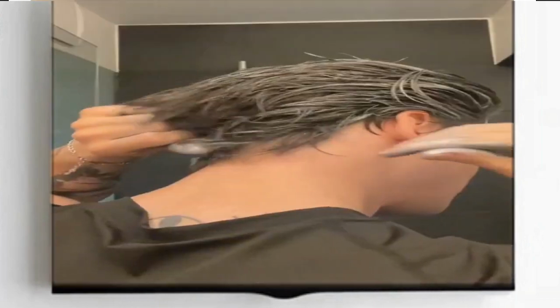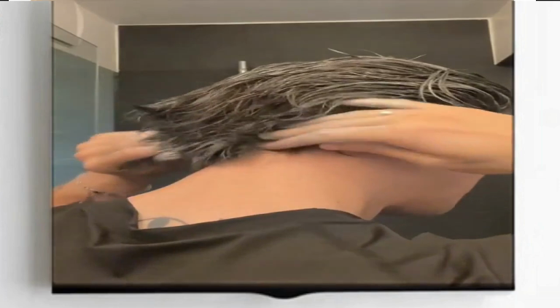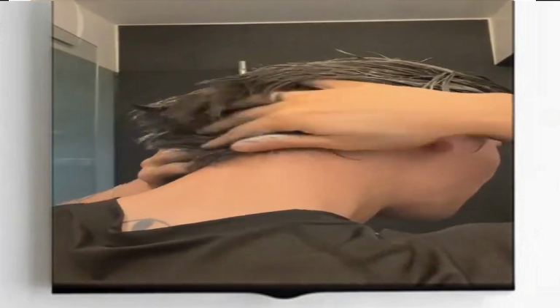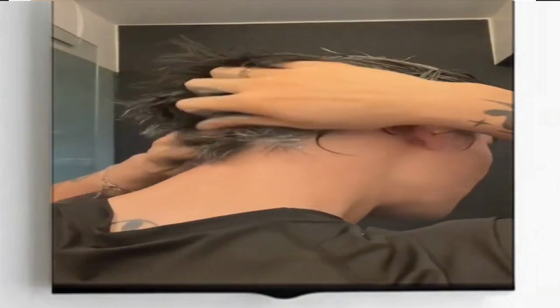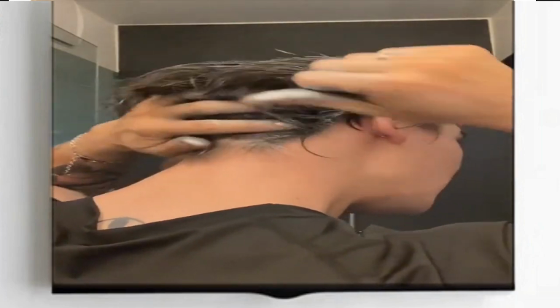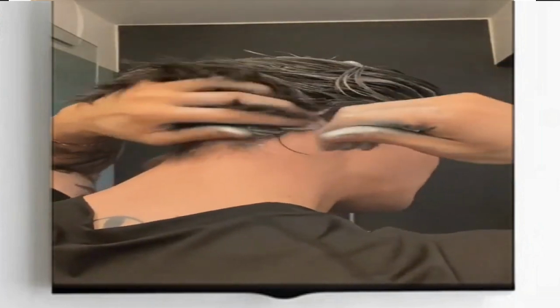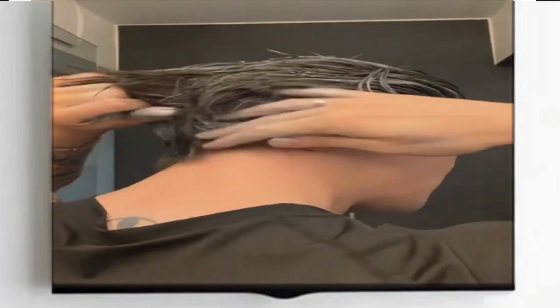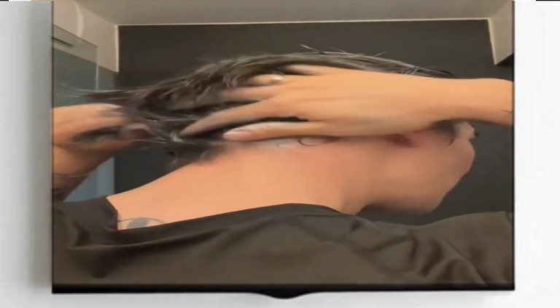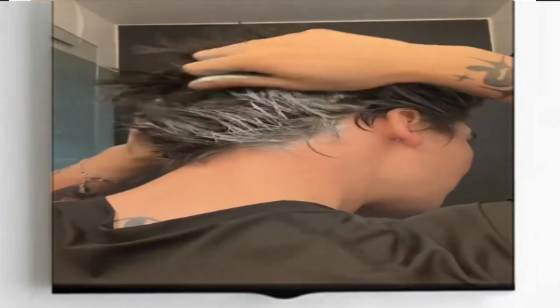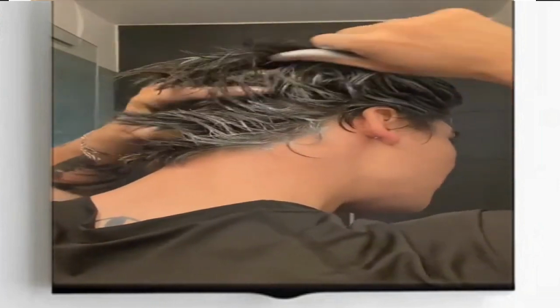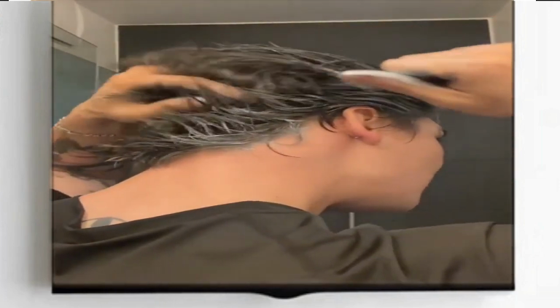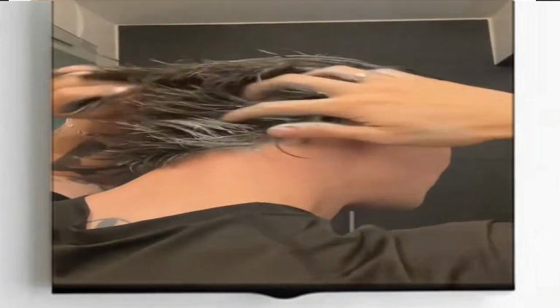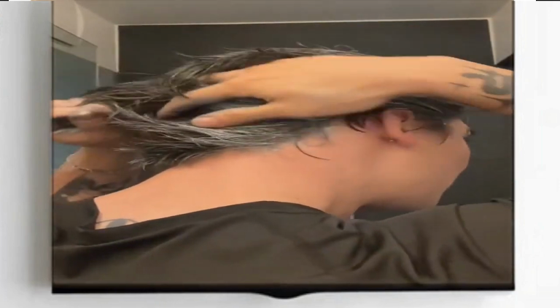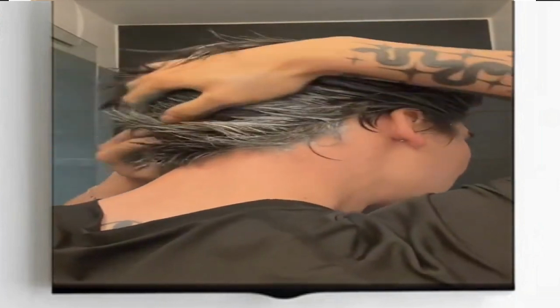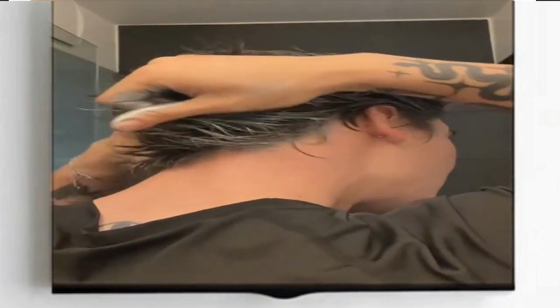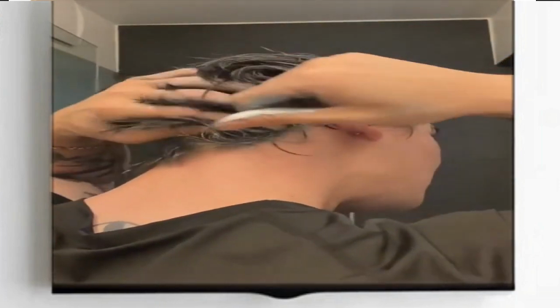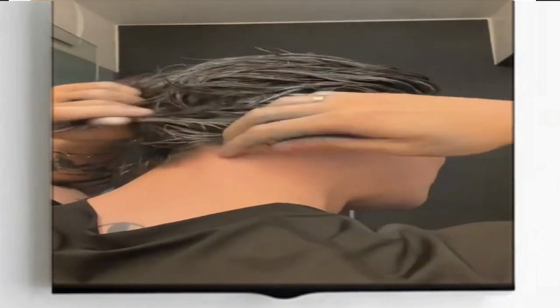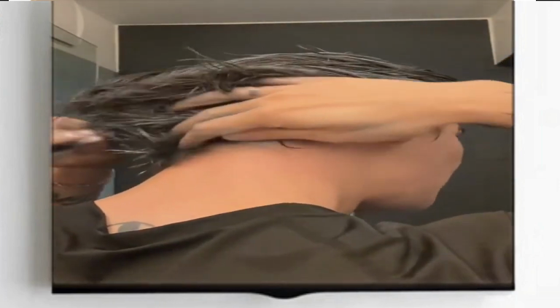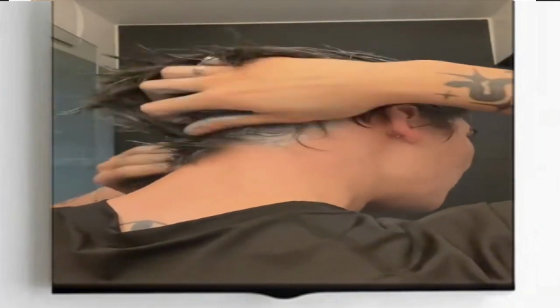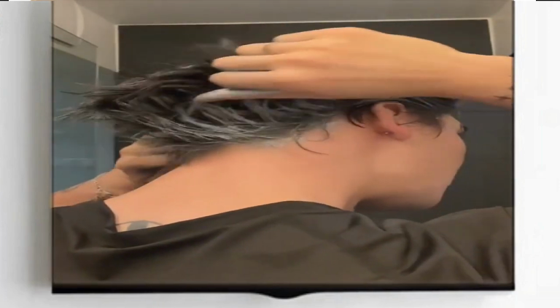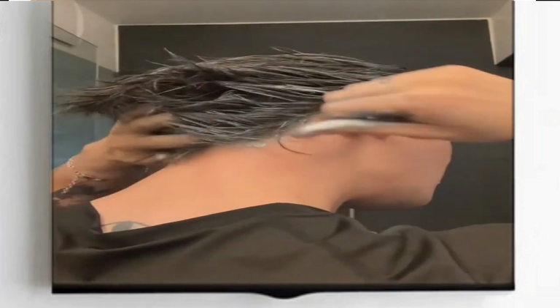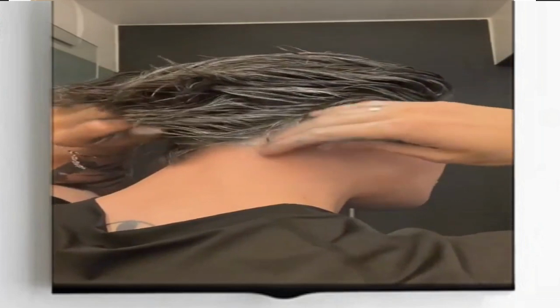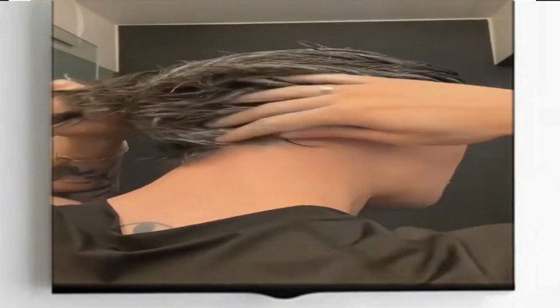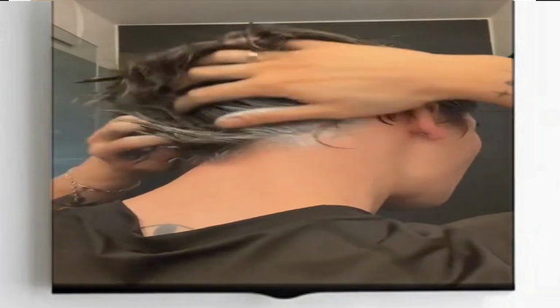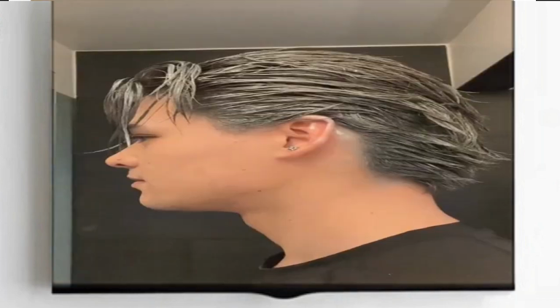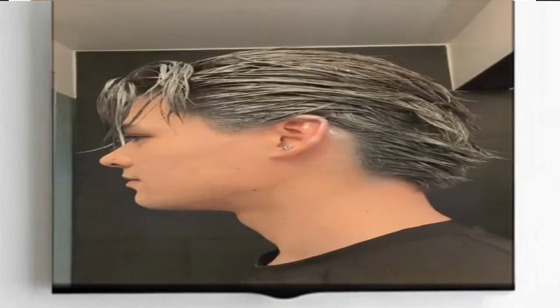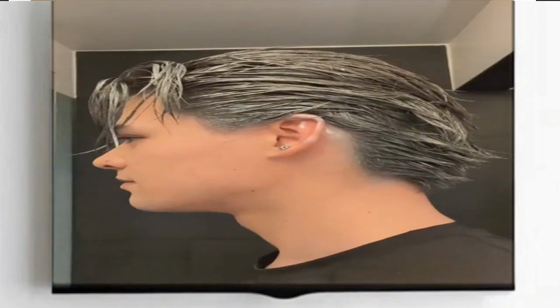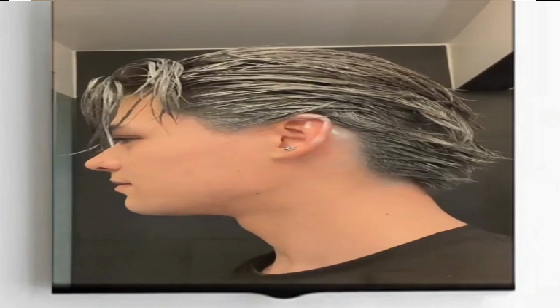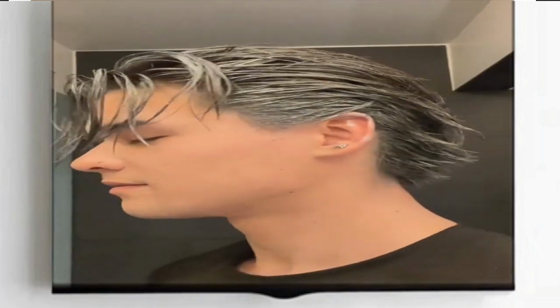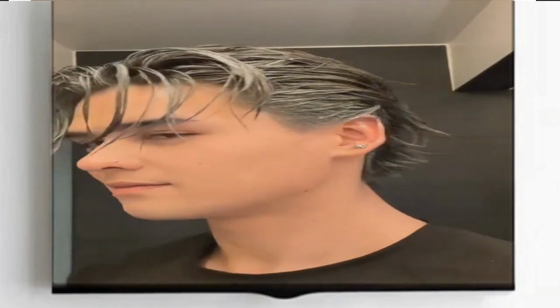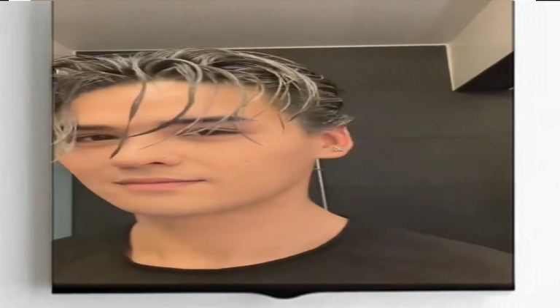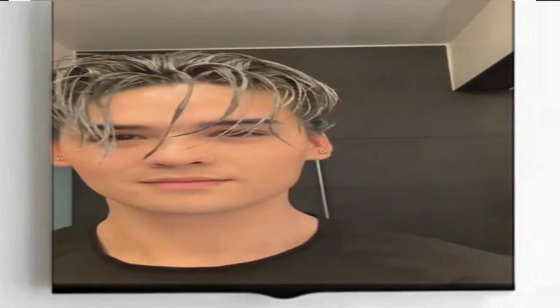Wash and dry your hair thoroughly before applying the wax. This will help the wax adhere better to your hair and ensure that the color is more vibrant.